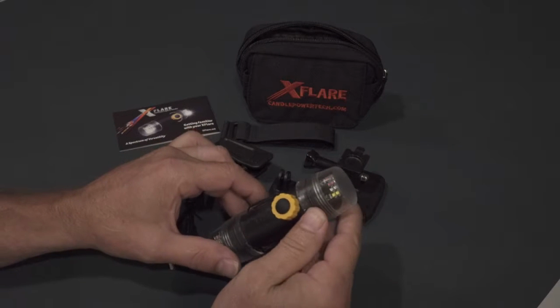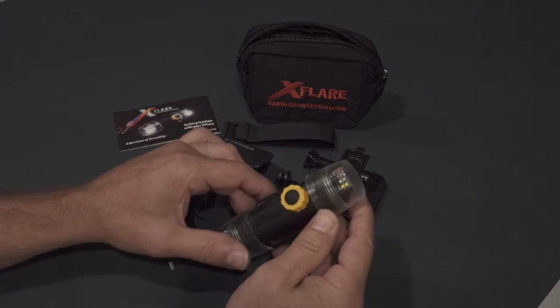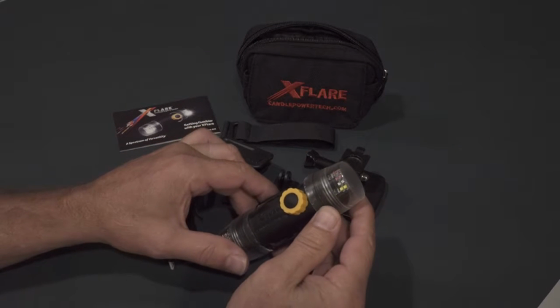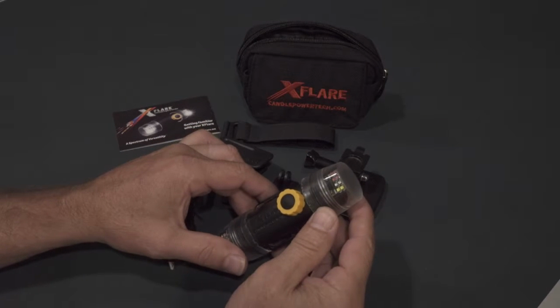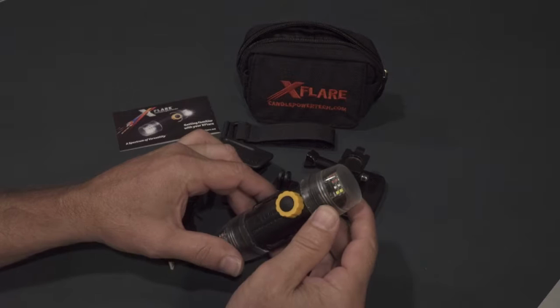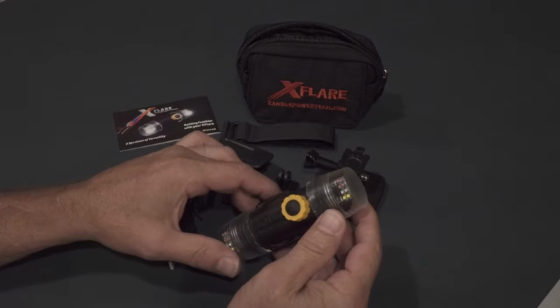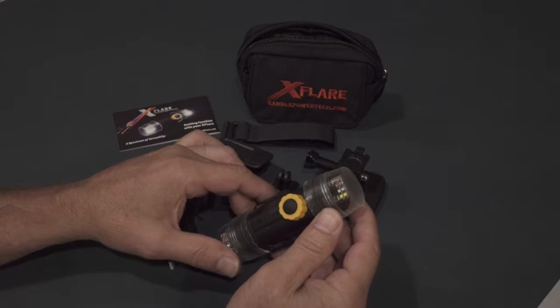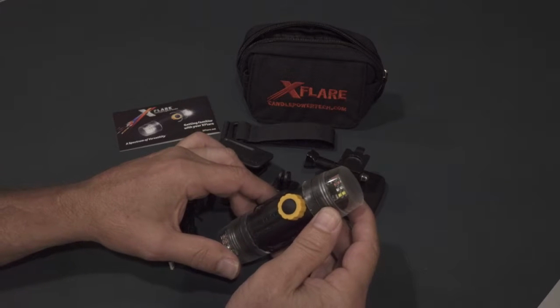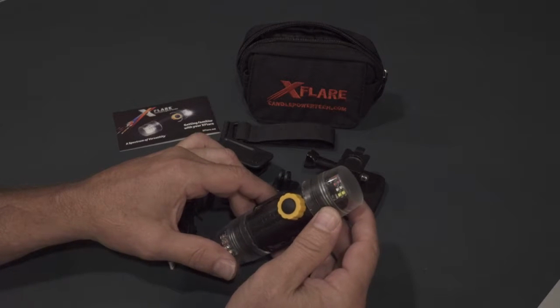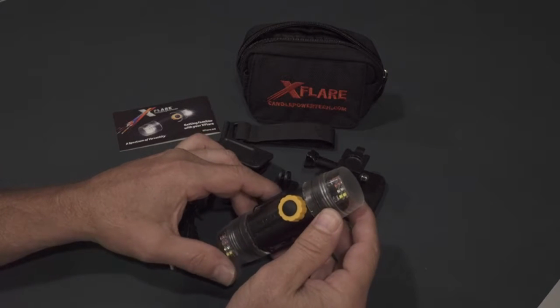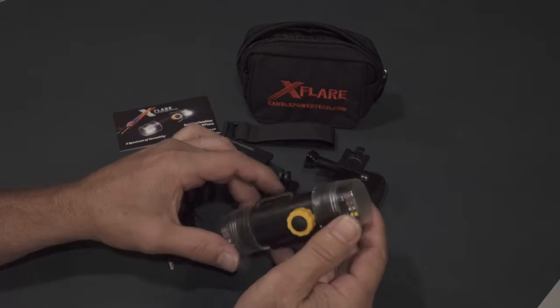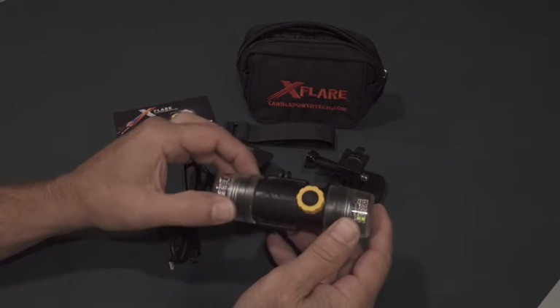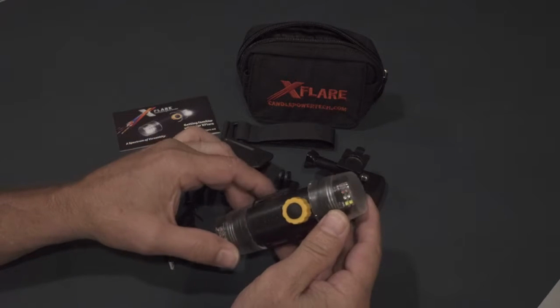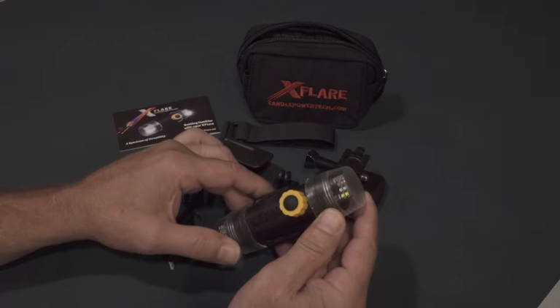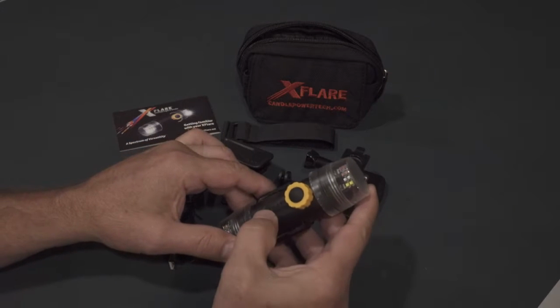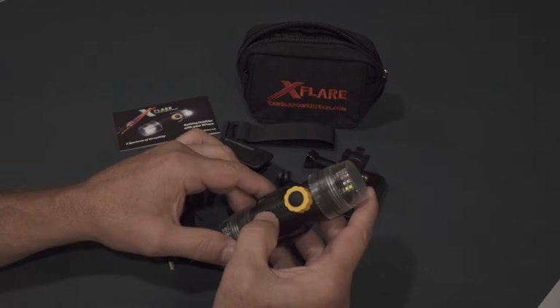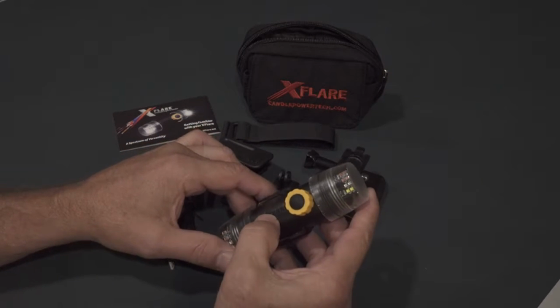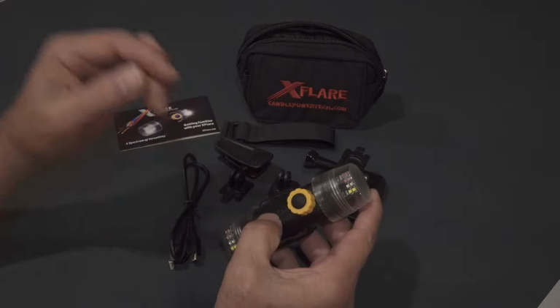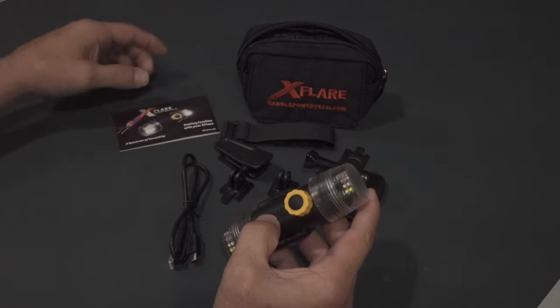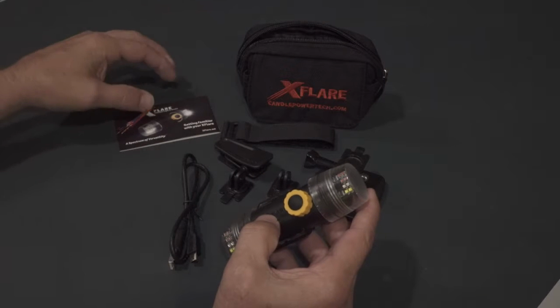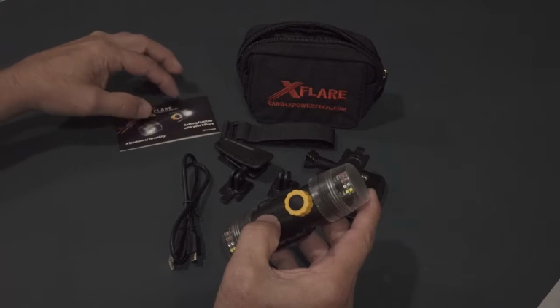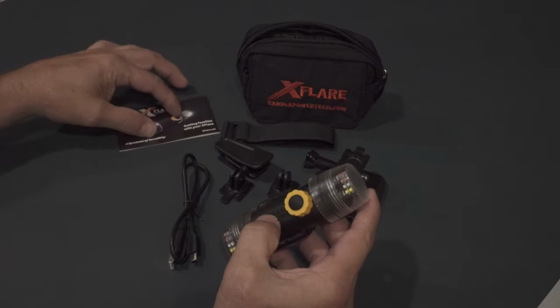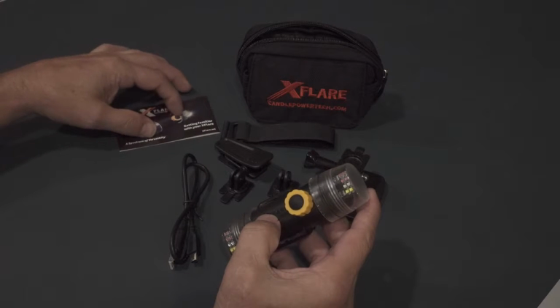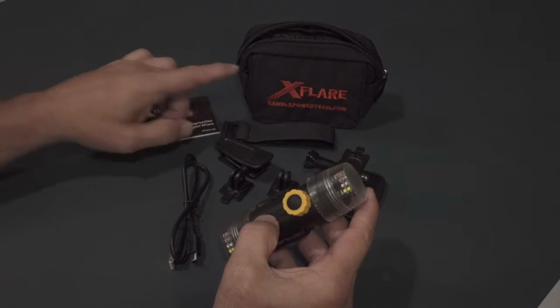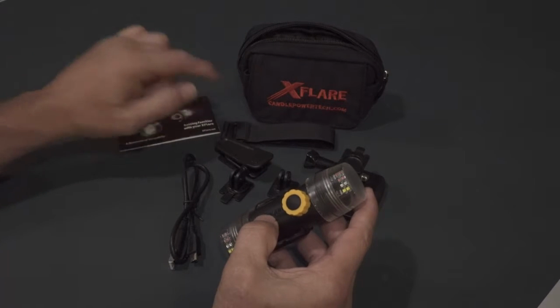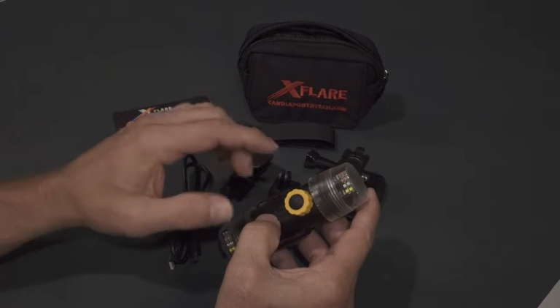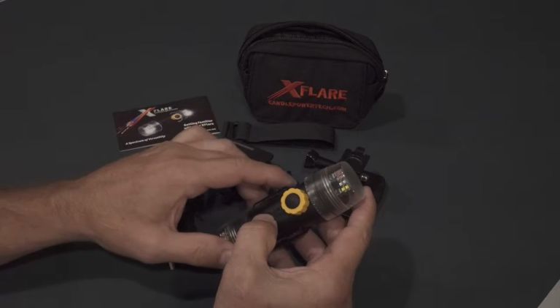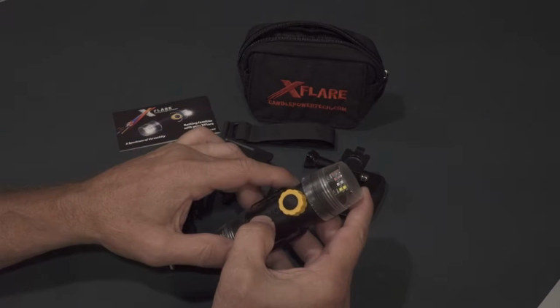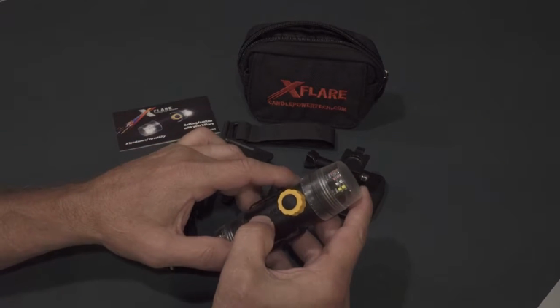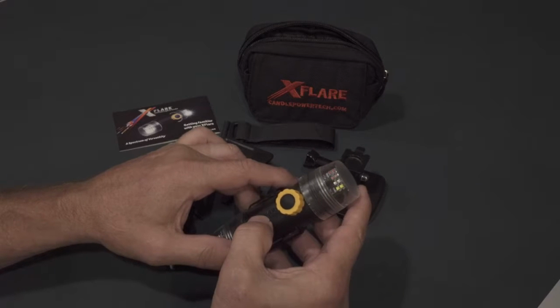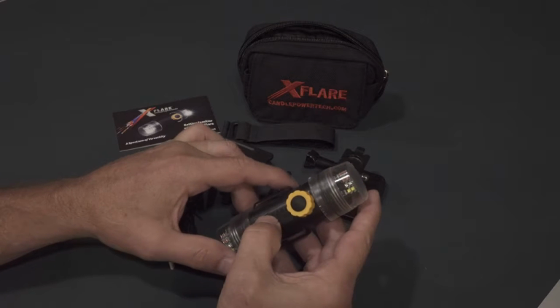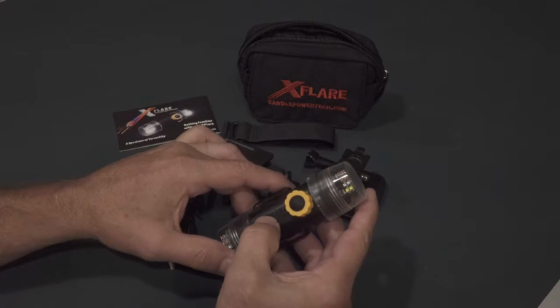This is a tutorial on how to charge, operate, and program your new X-Flare. Everything that I'm about to discuss is included in our written instruction manual, which is included with our kit or can be downloaded from our support page of our website.